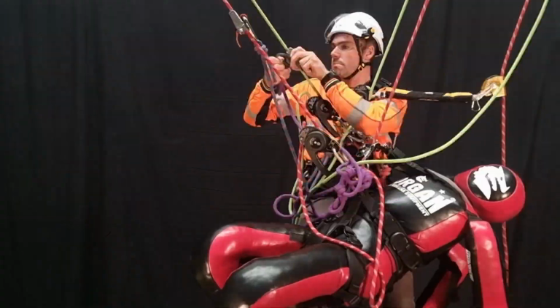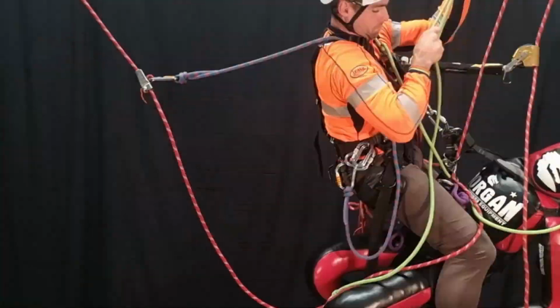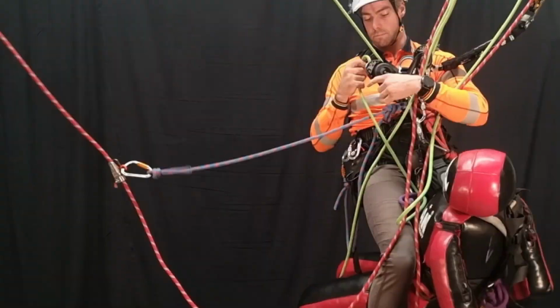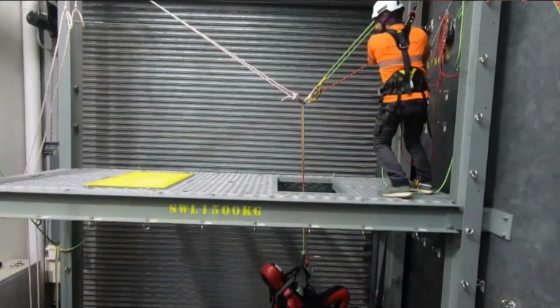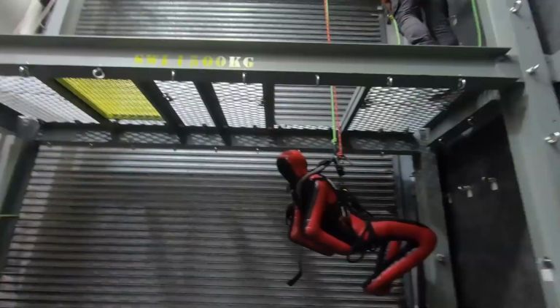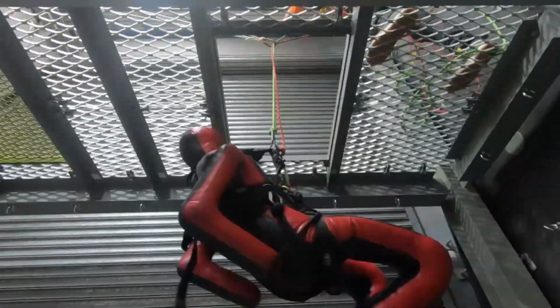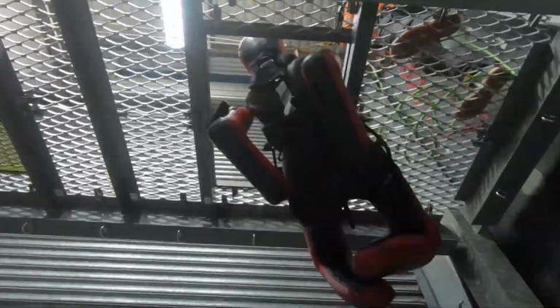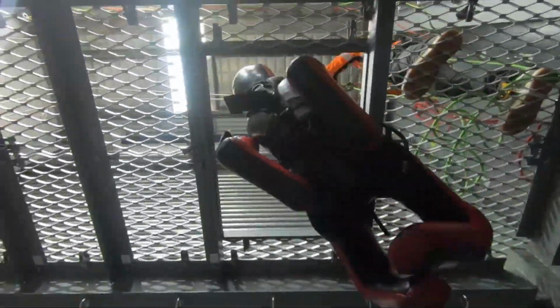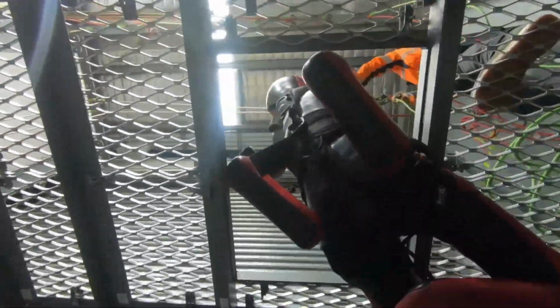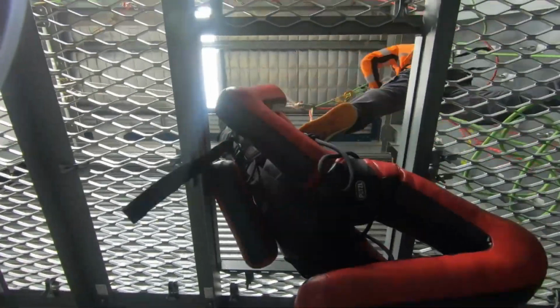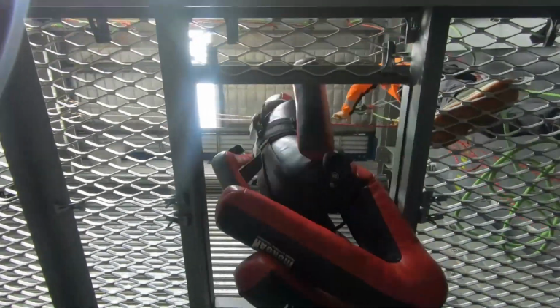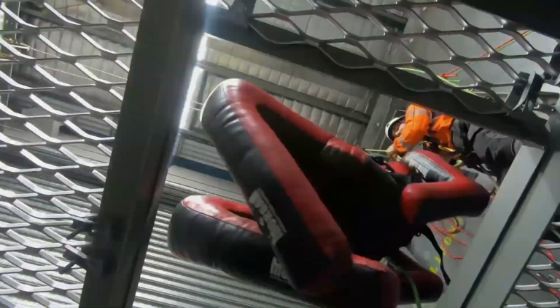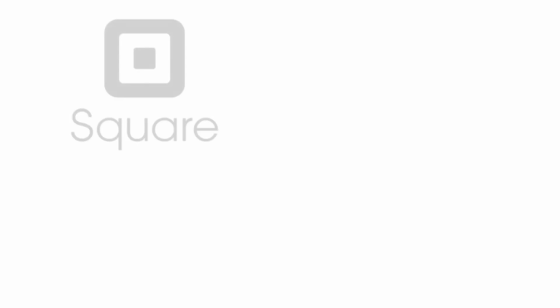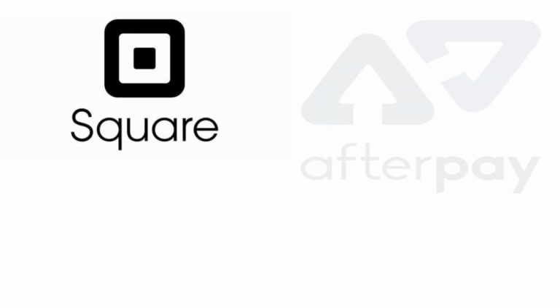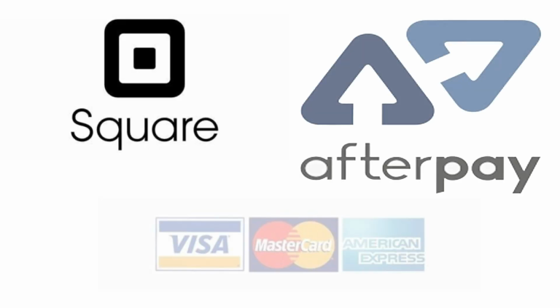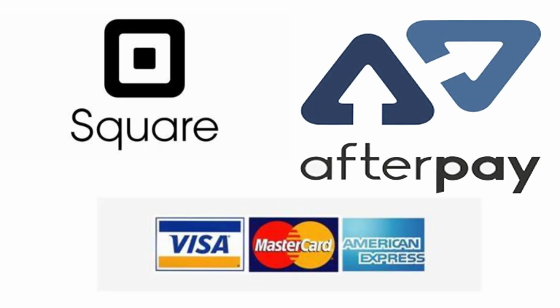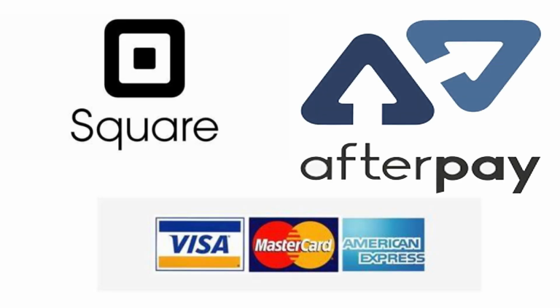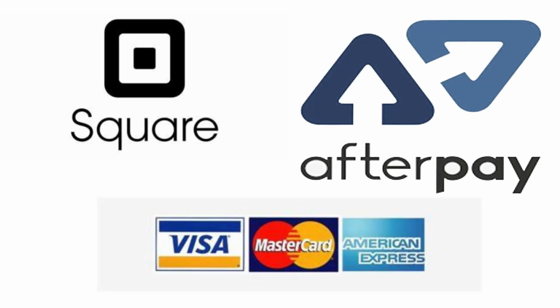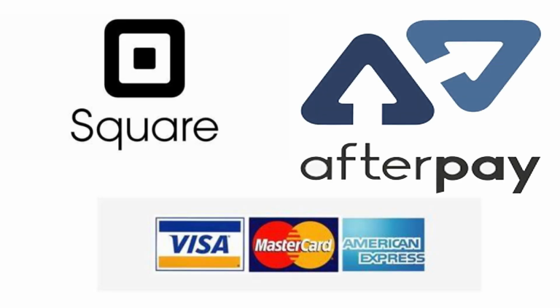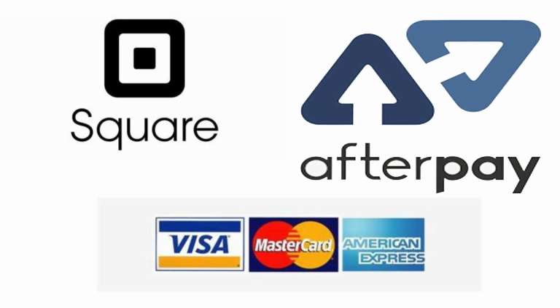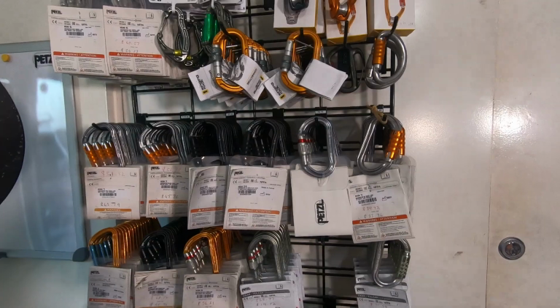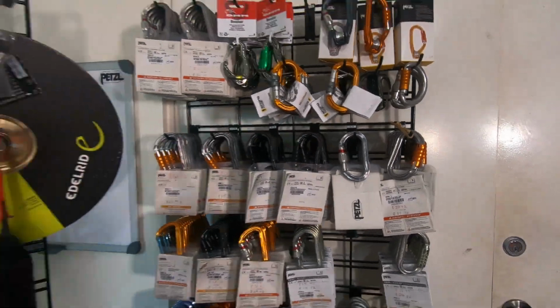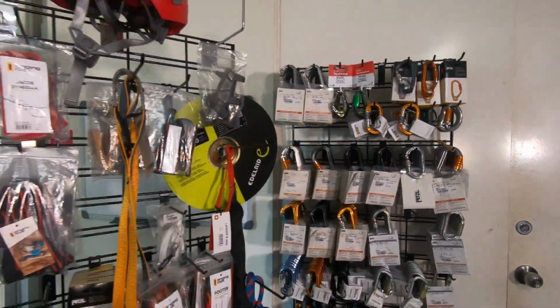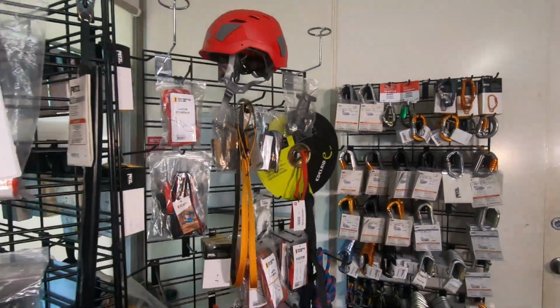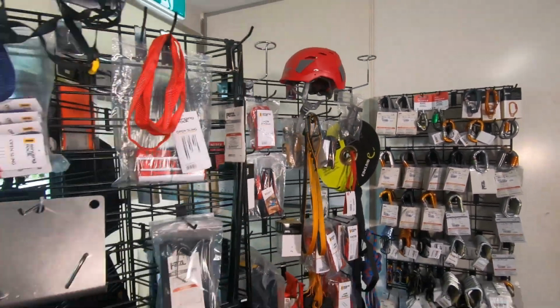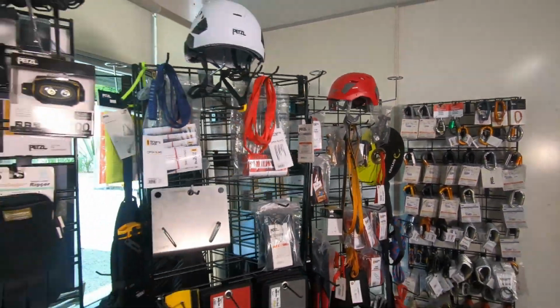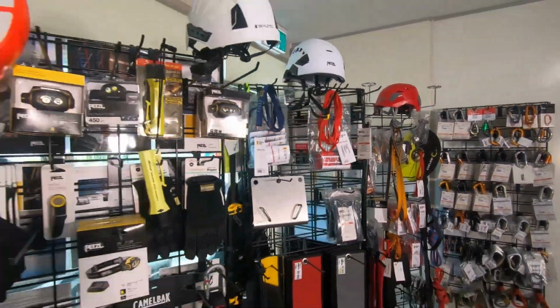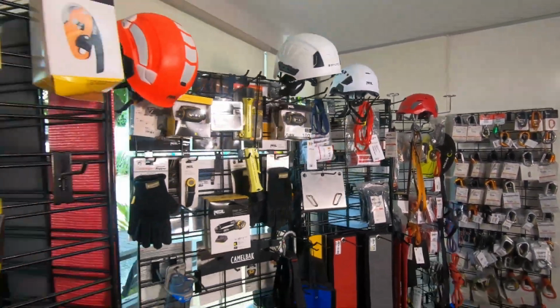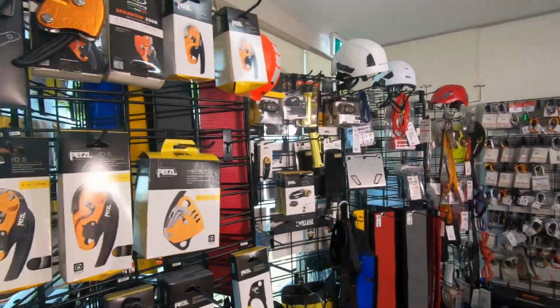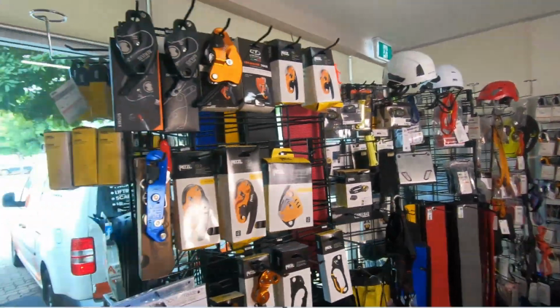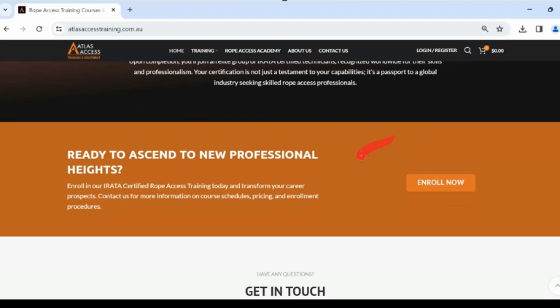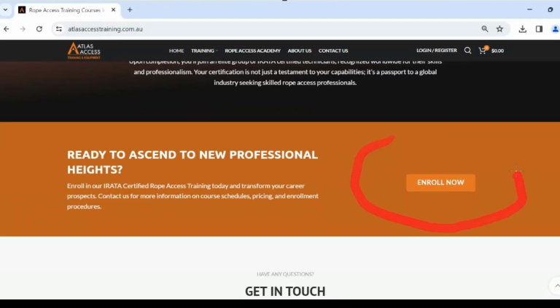Using our on-site tower you will practice scenarios so you're ready for every real-world situation. We can invoice purchases and take most forms of payment including Afterpay. Discounts for current students in our gear shop and training discounts apply for returning students. So click here to enroll now.